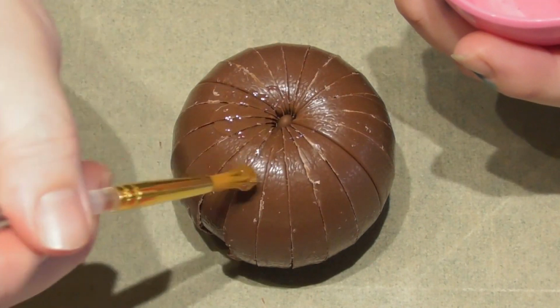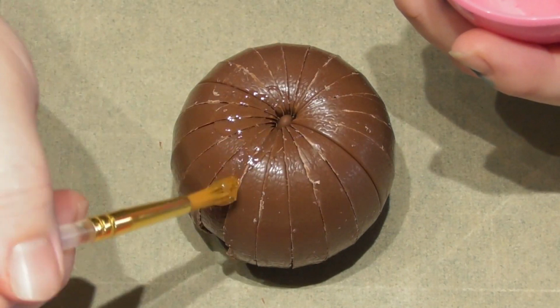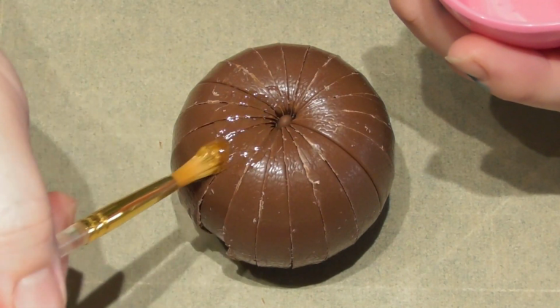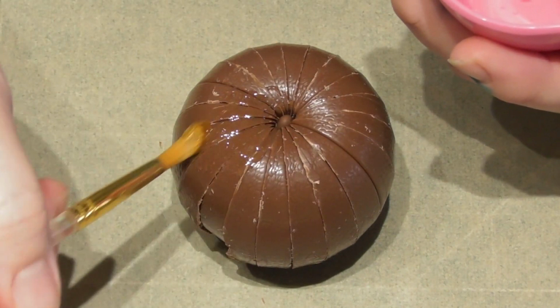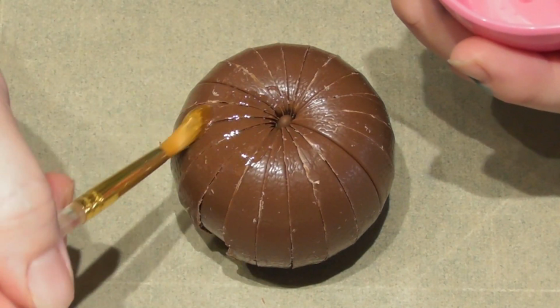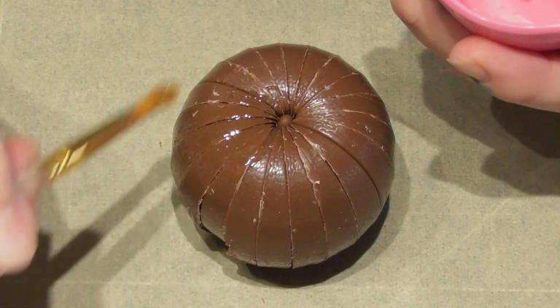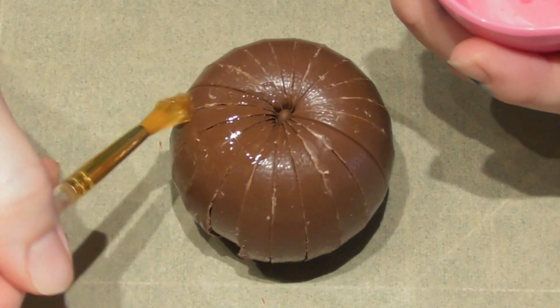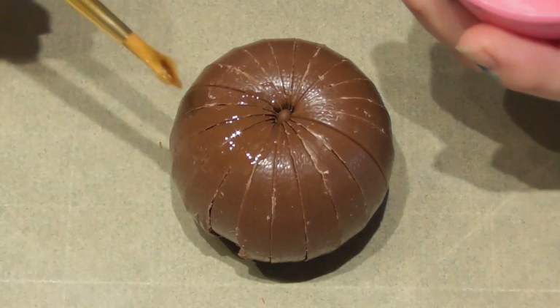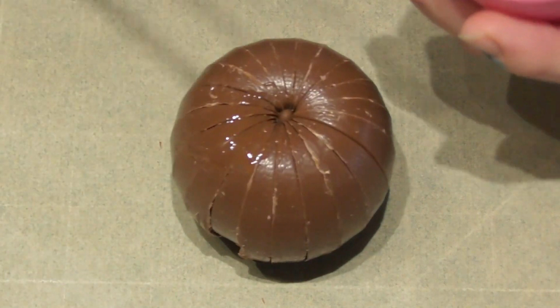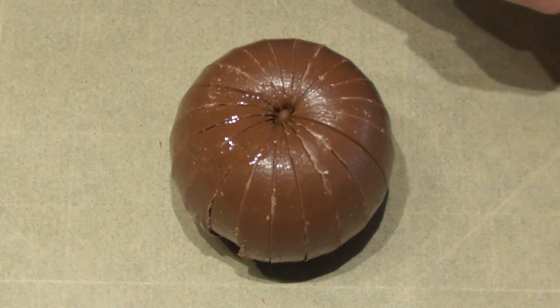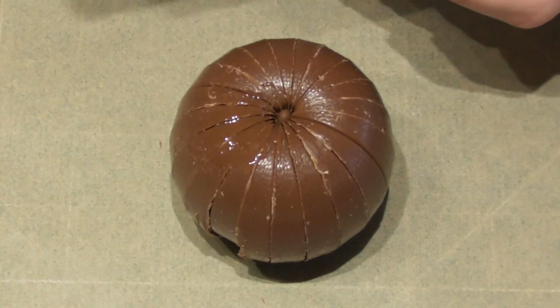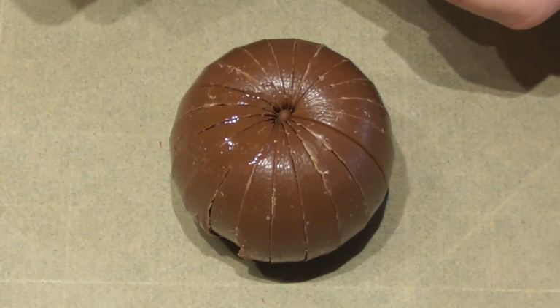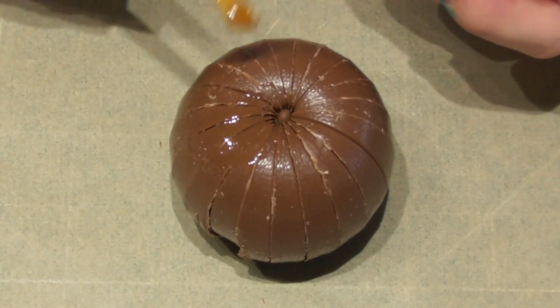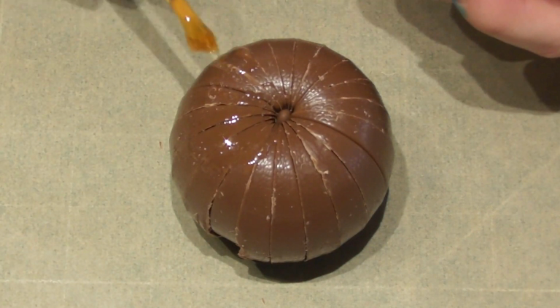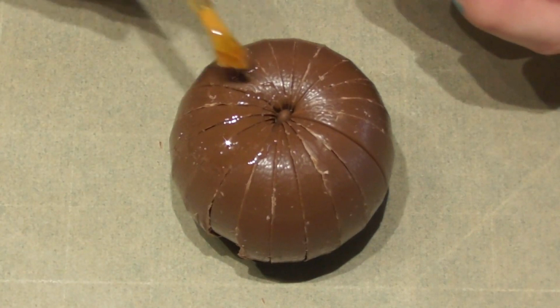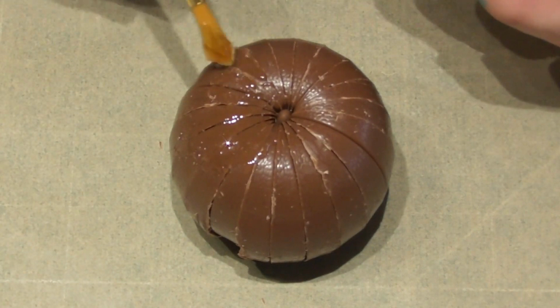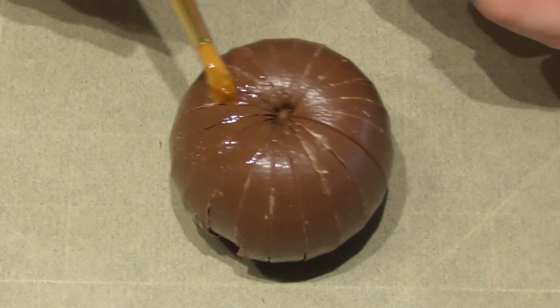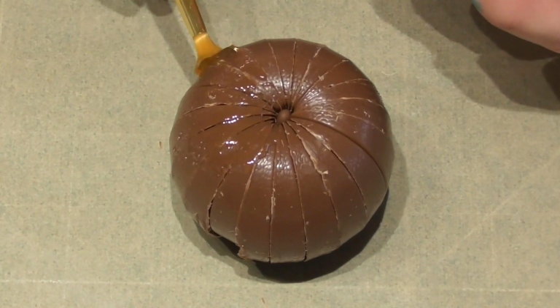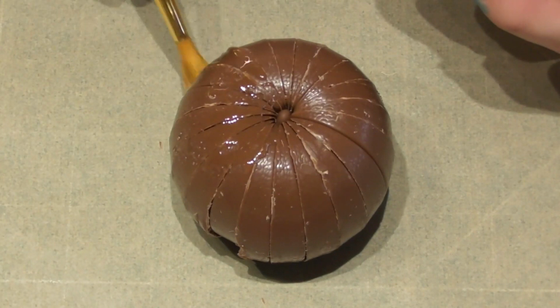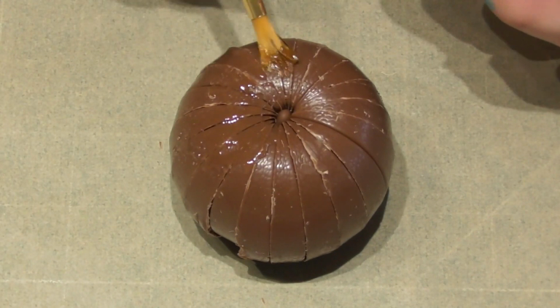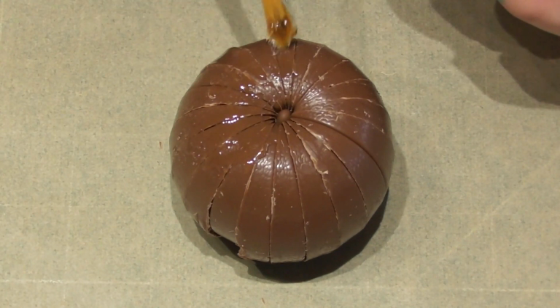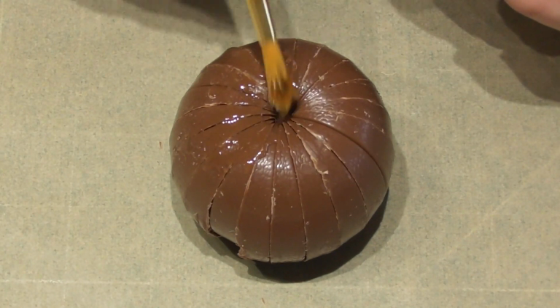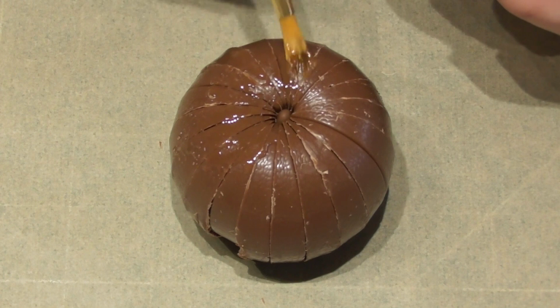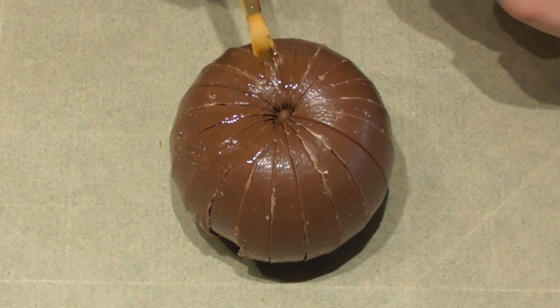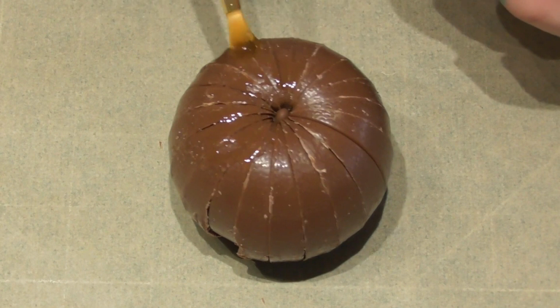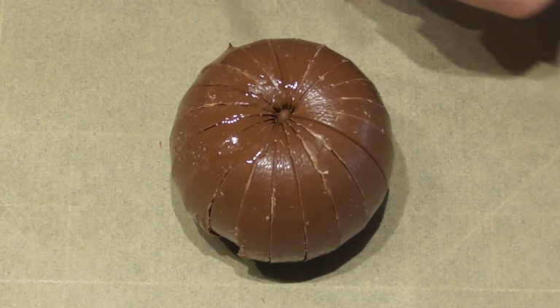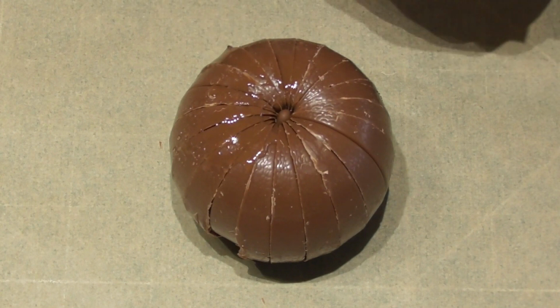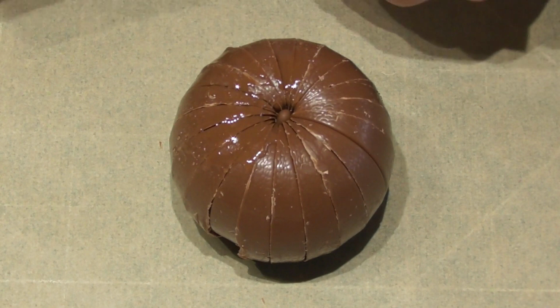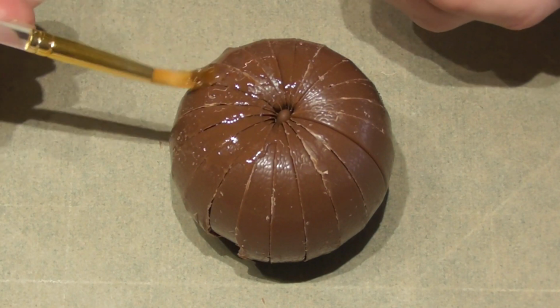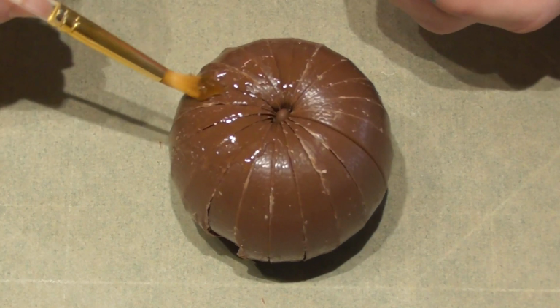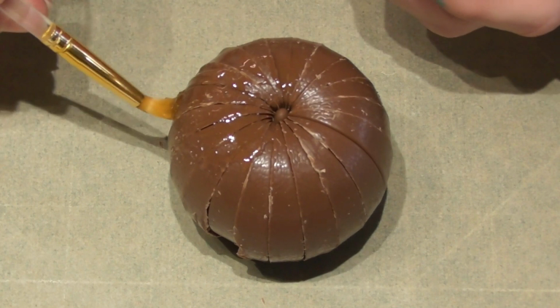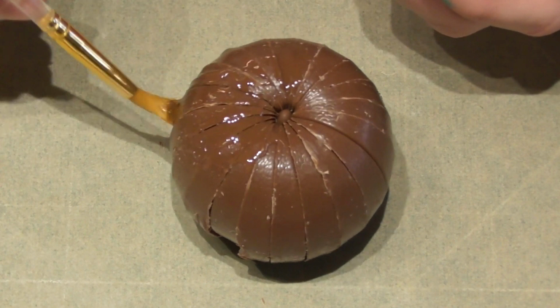Liquid glucose is just liquid sugar. It will give something for the fondant to stick to, but if you don't have this you can also use piping gel.